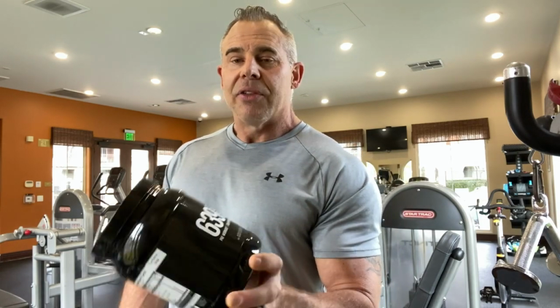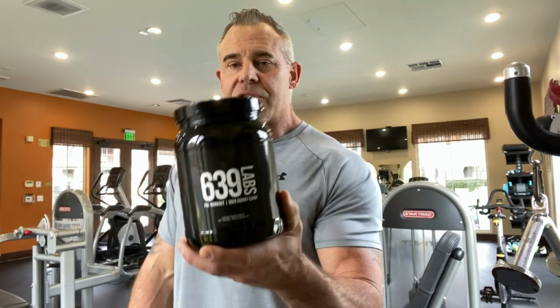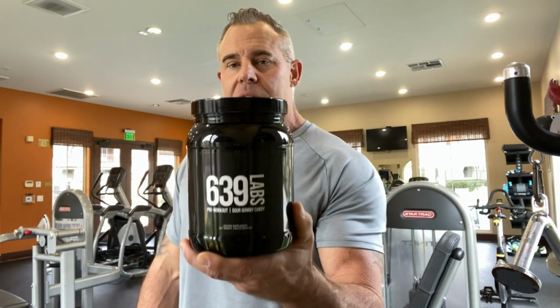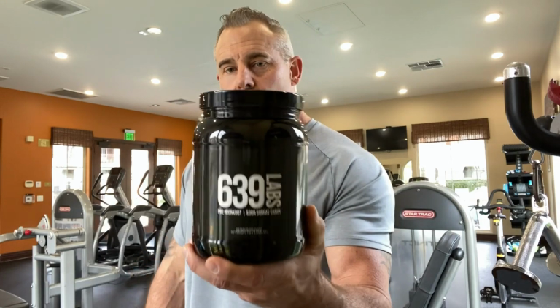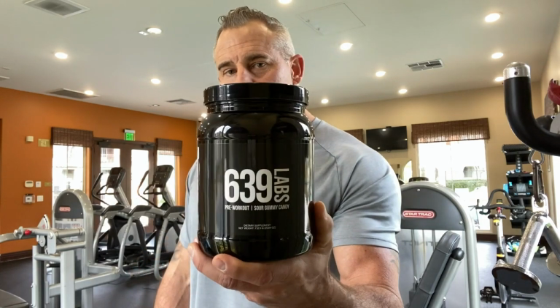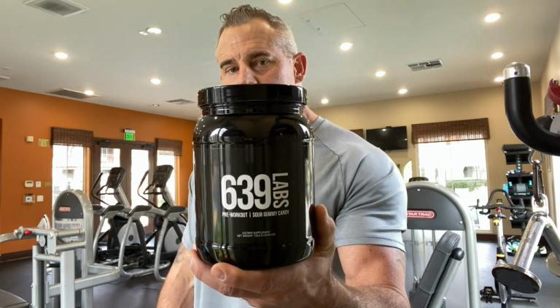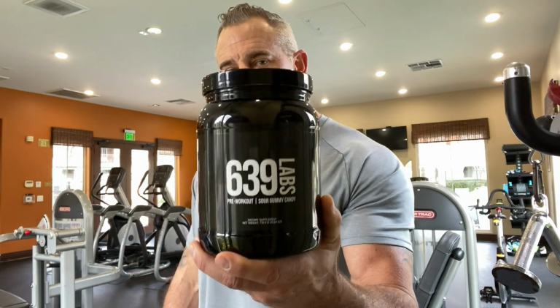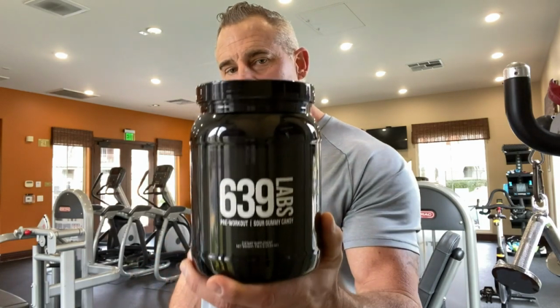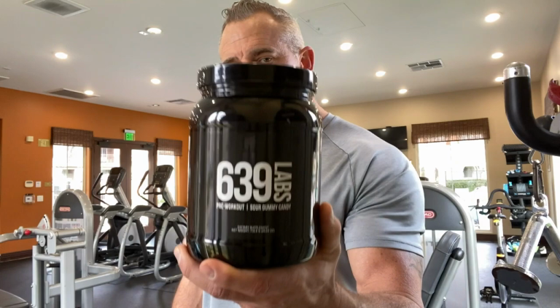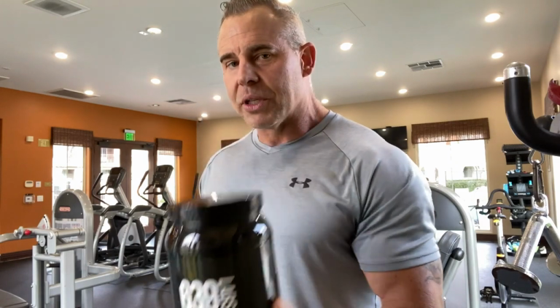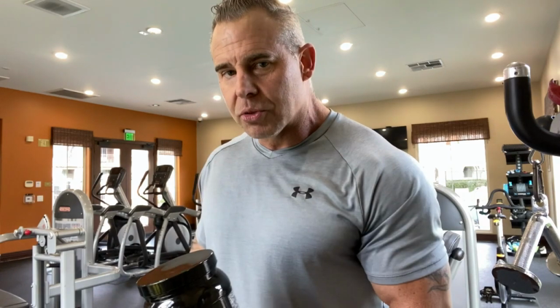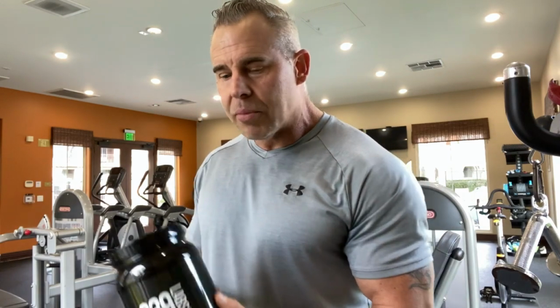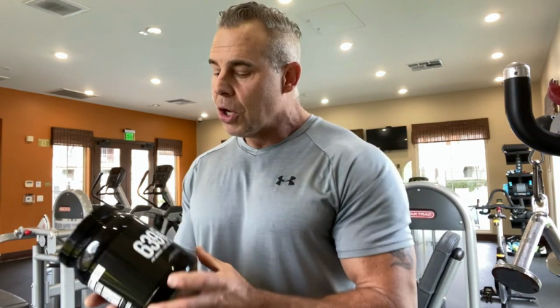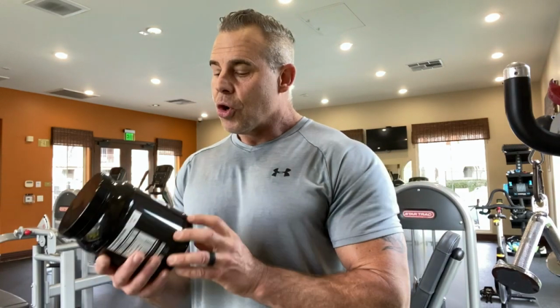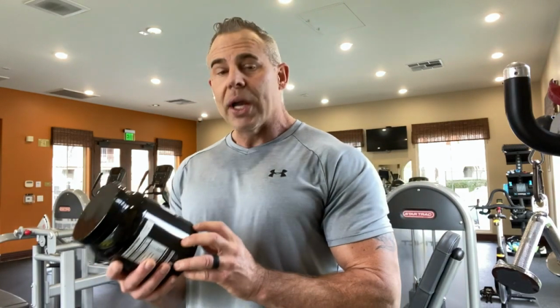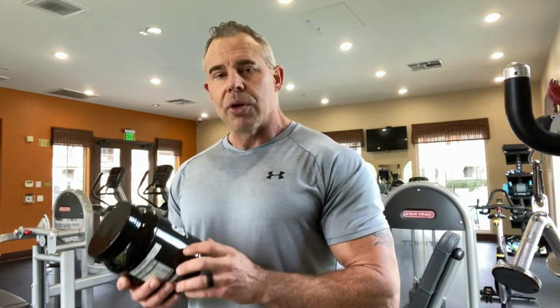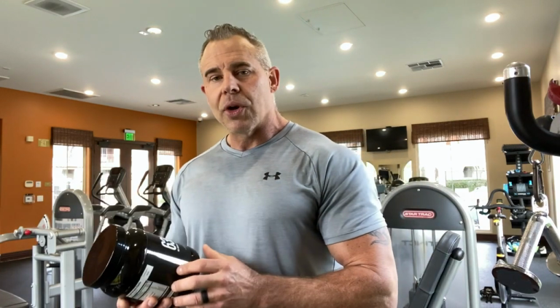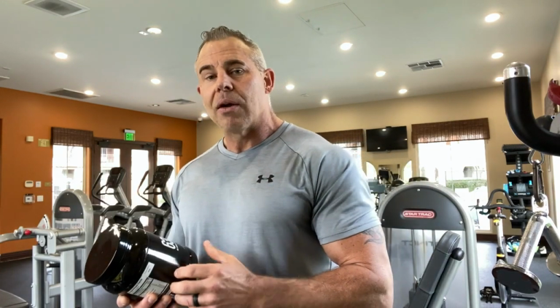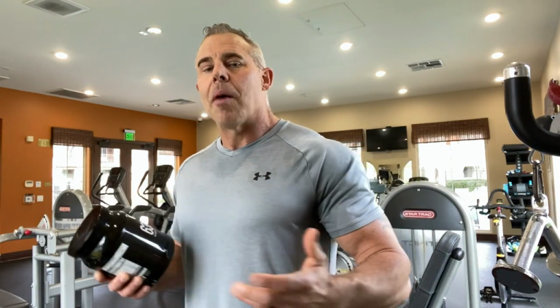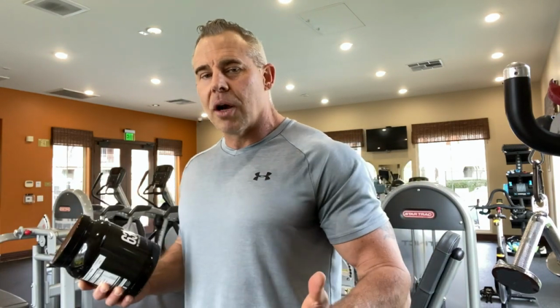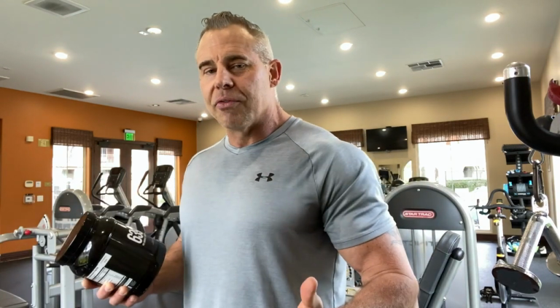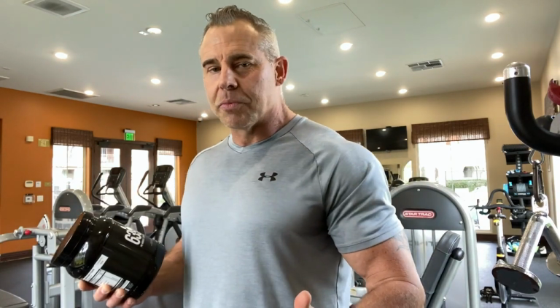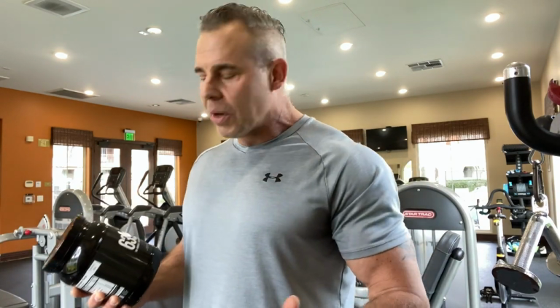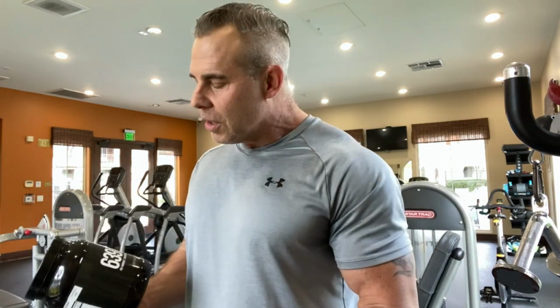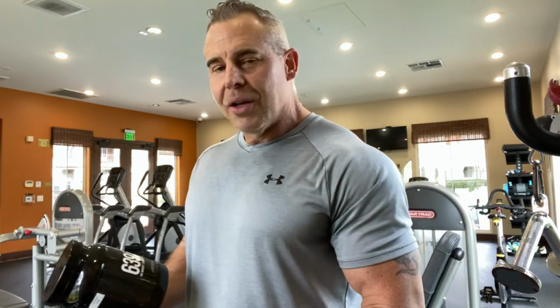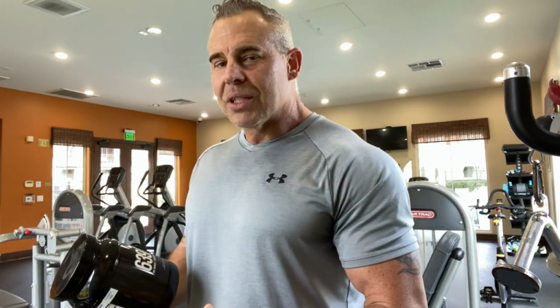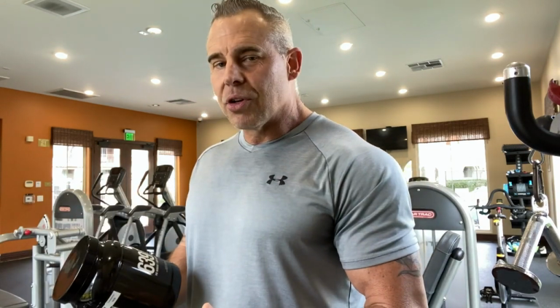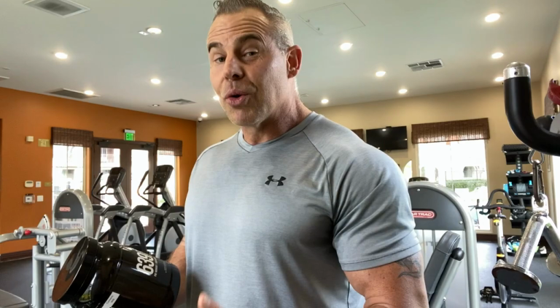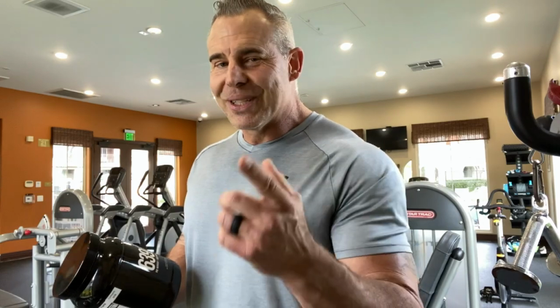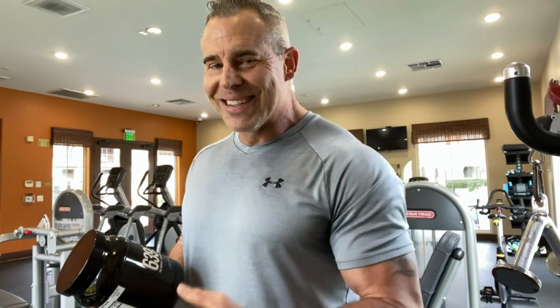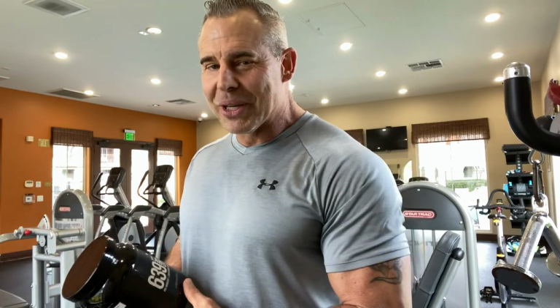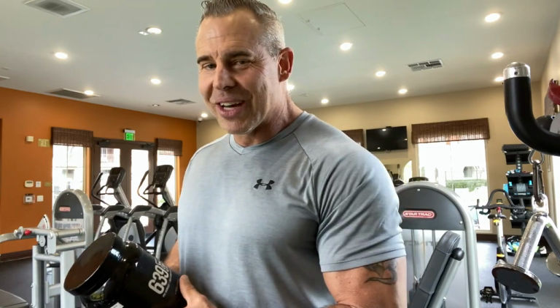Thank you for sending this over for me to try. Great big workout — I'm going to get off to finish my training. You guys have a good one, see you next time on the channel.